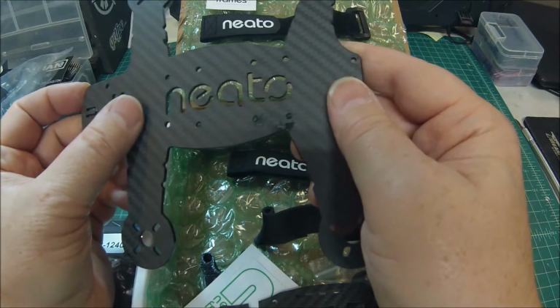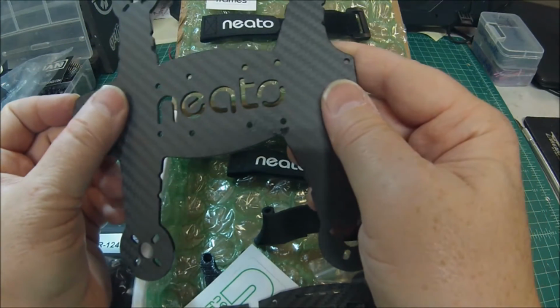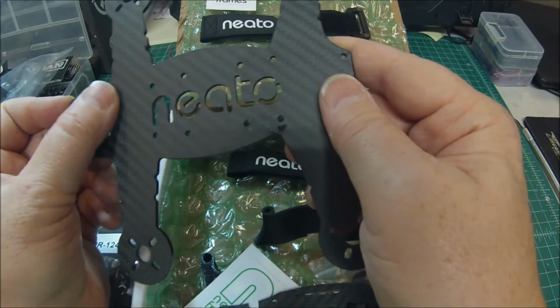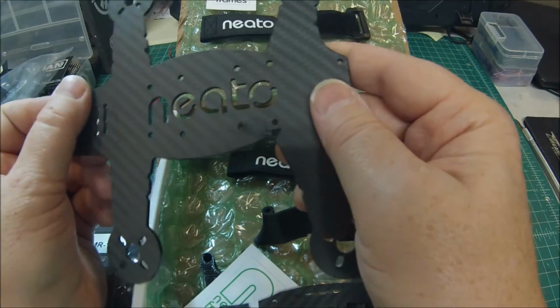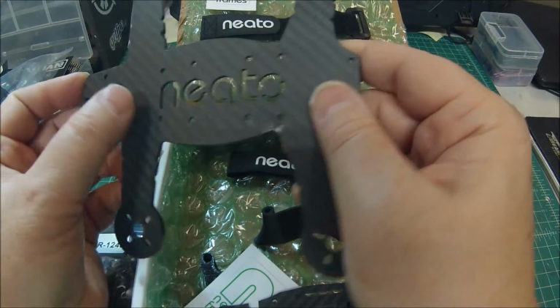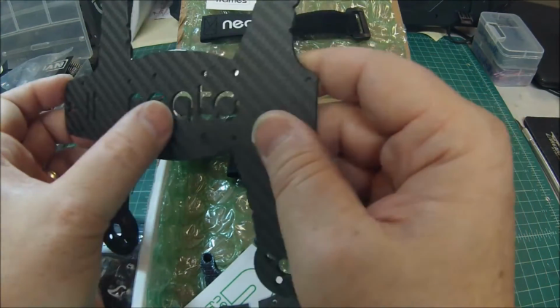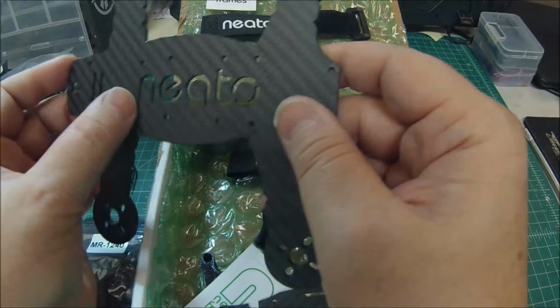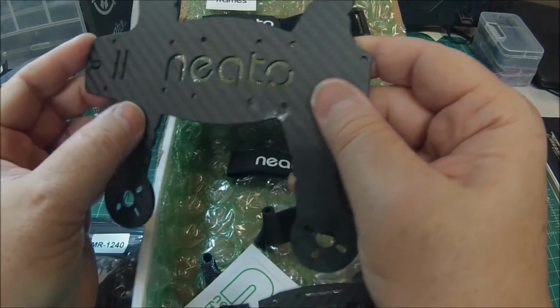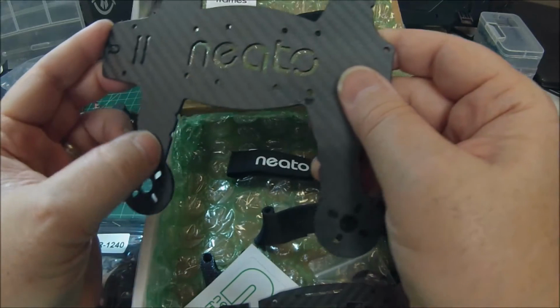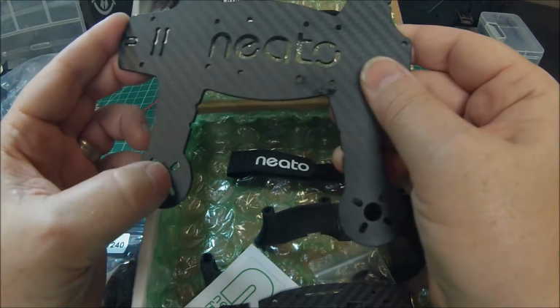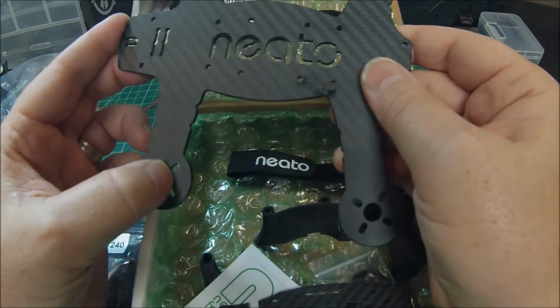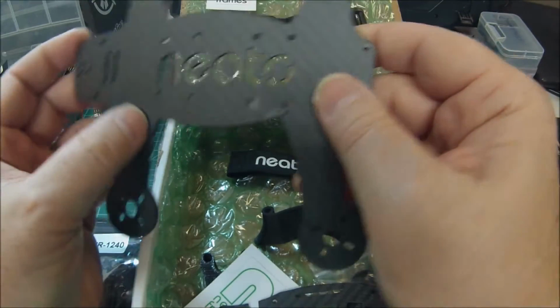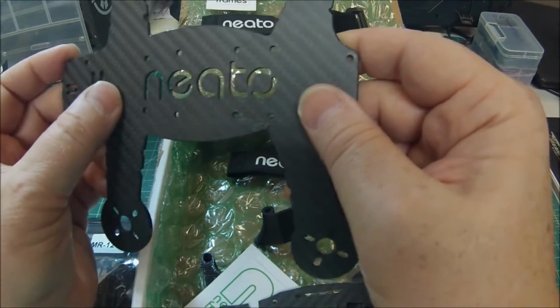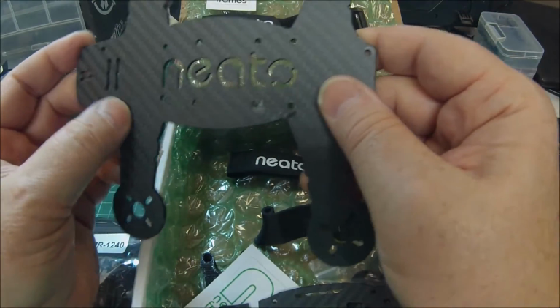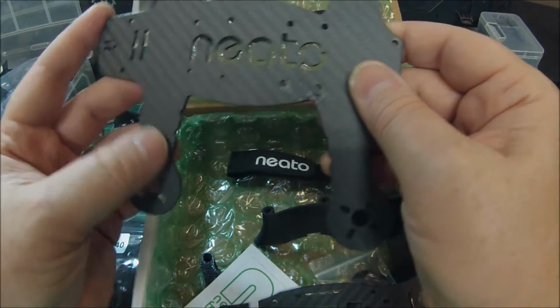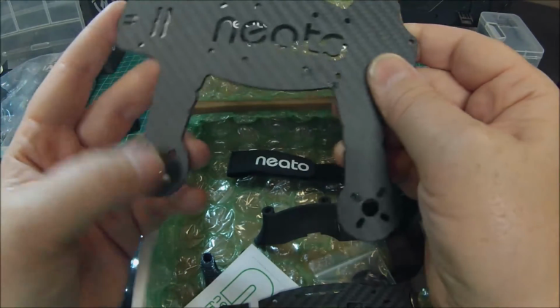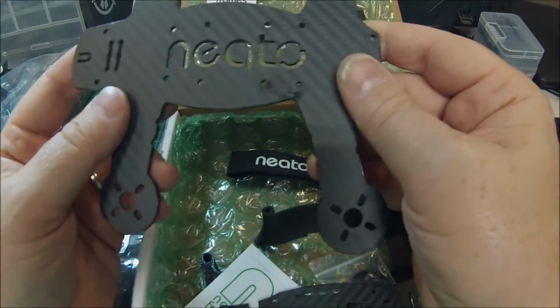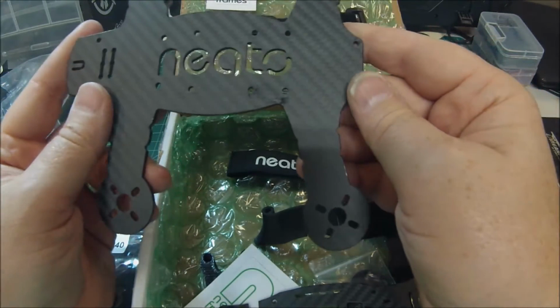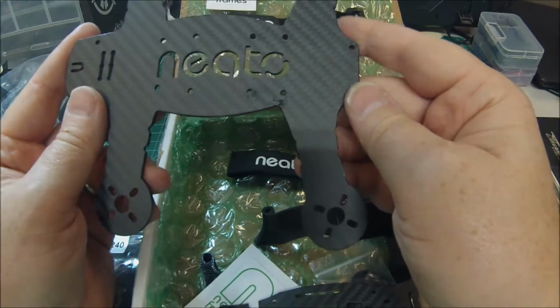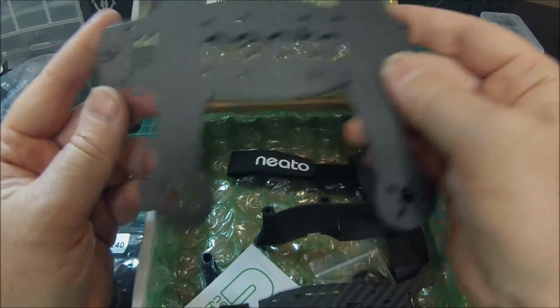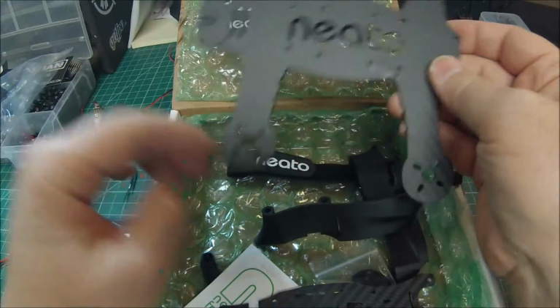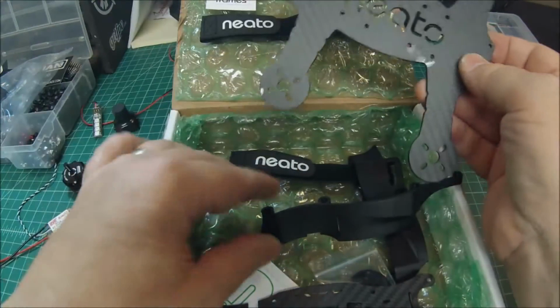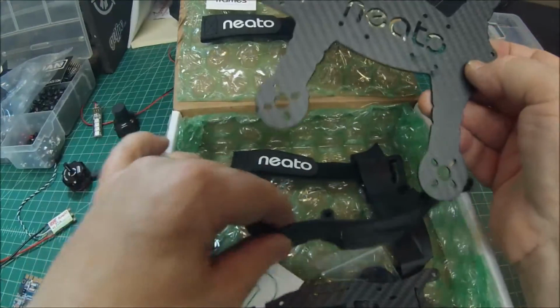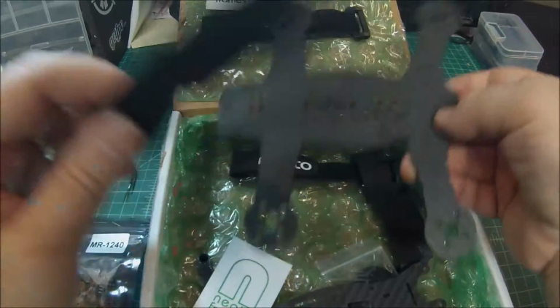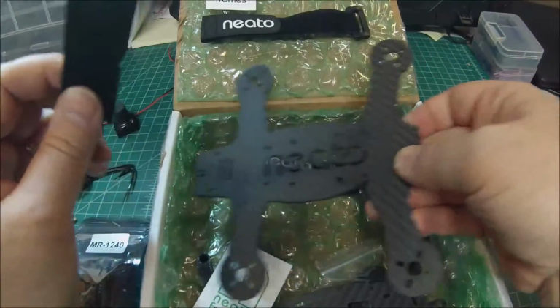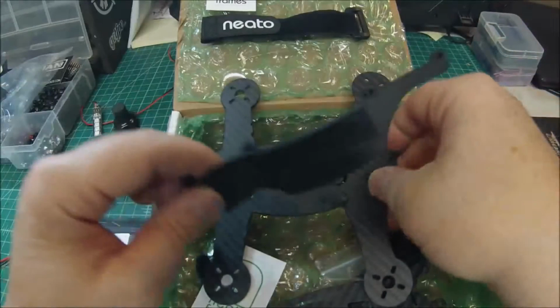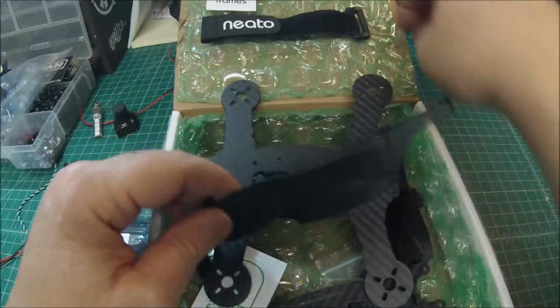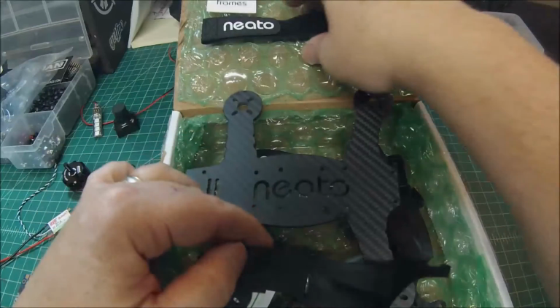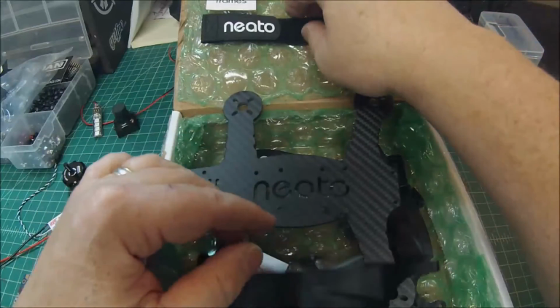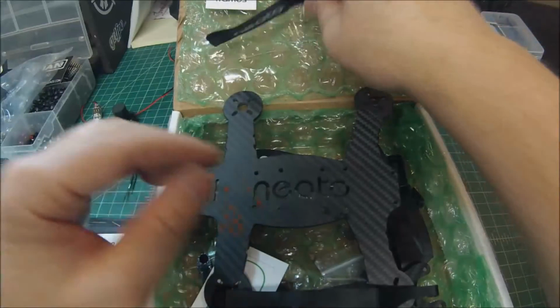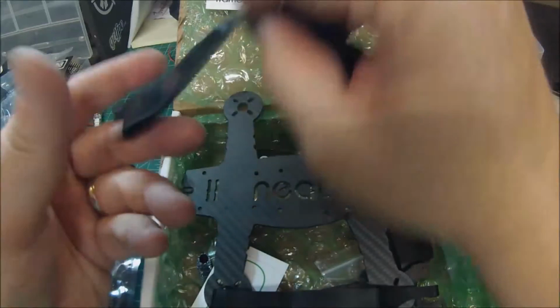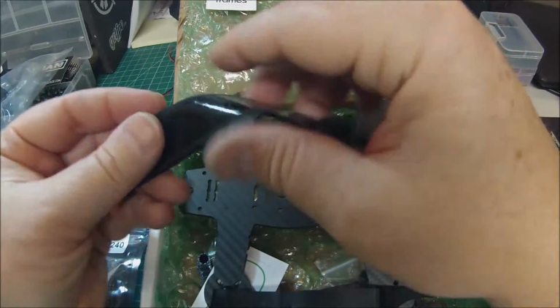If you run a stack ESC that works even better, because then you can just run a single wire lead out to the arms and it's super clean.